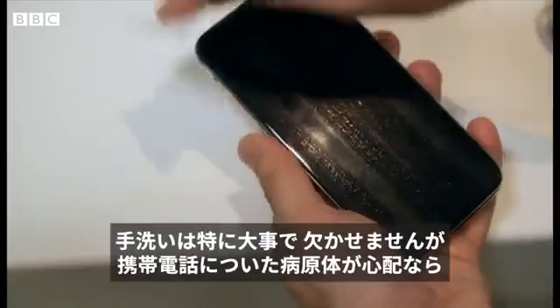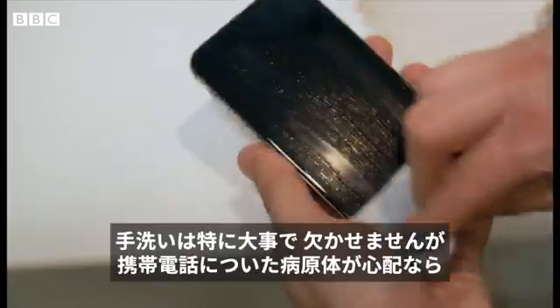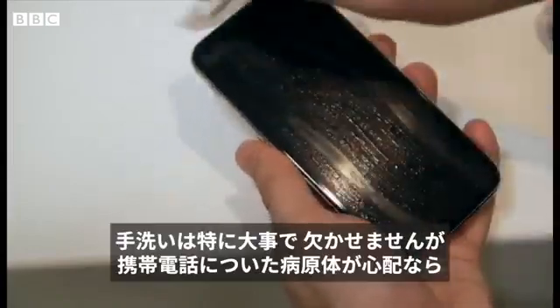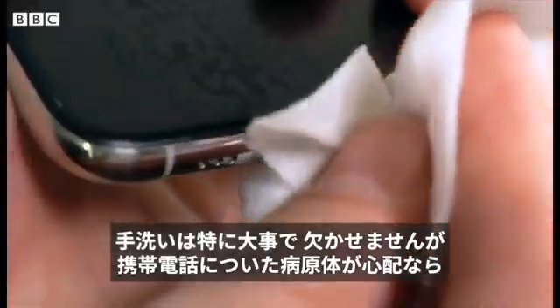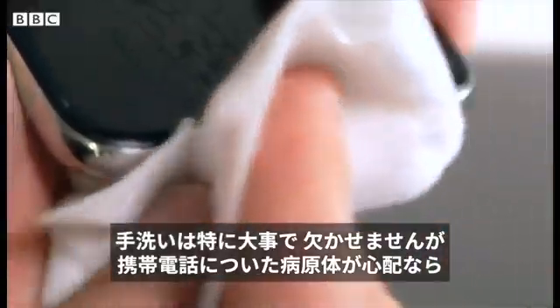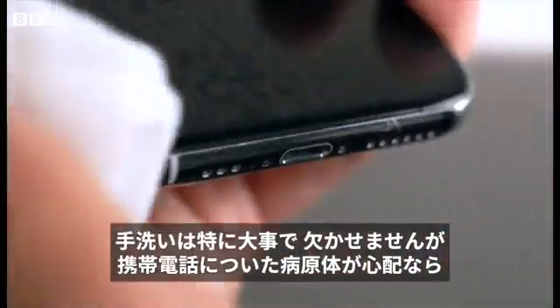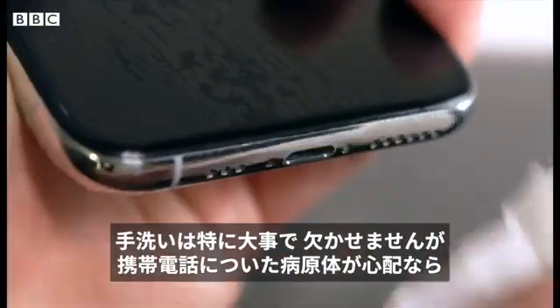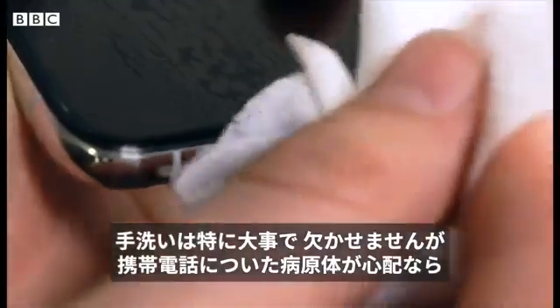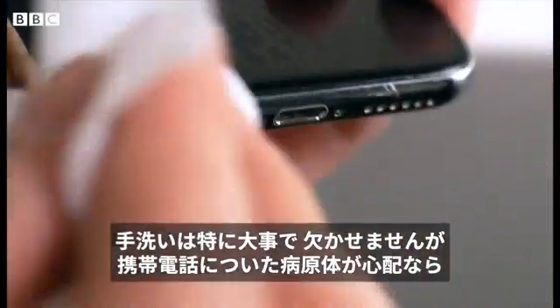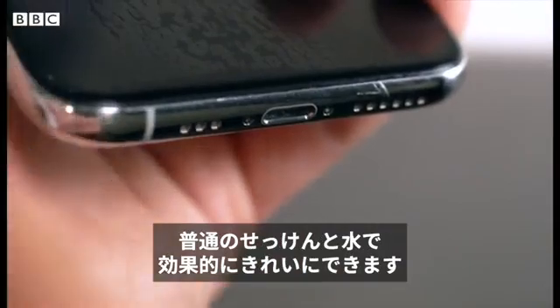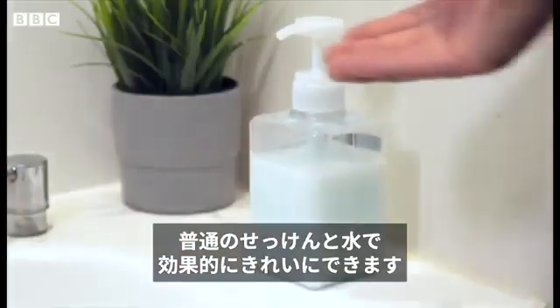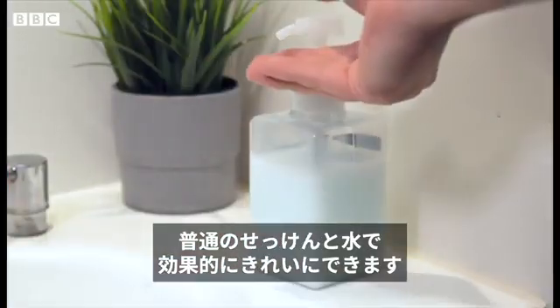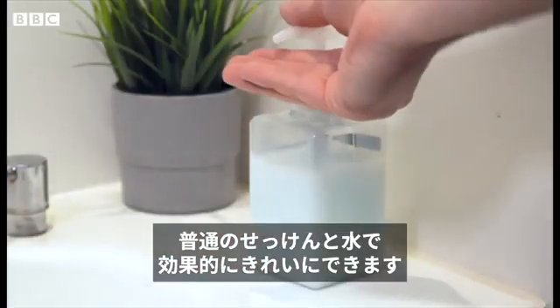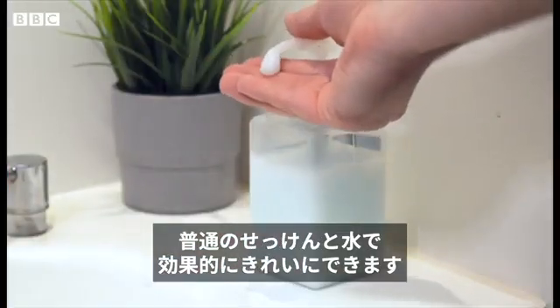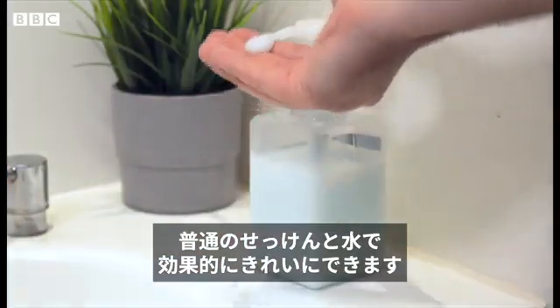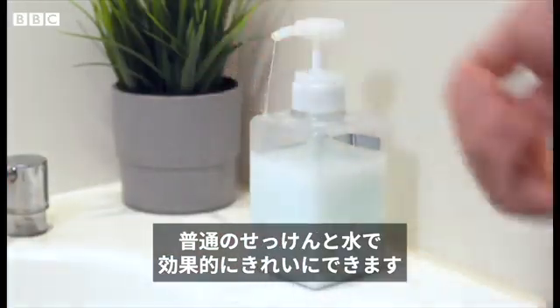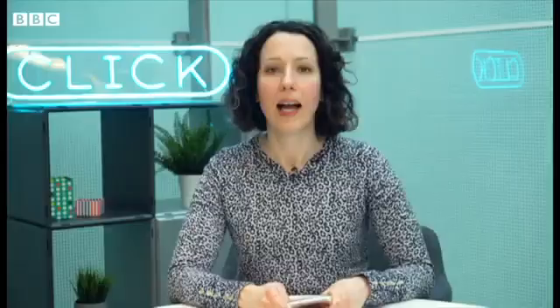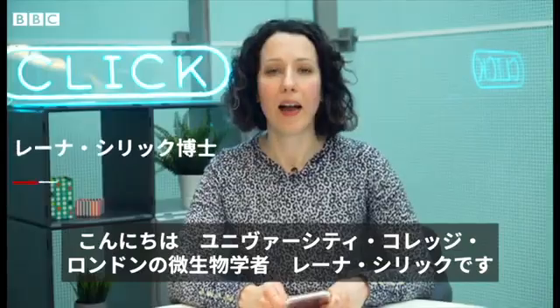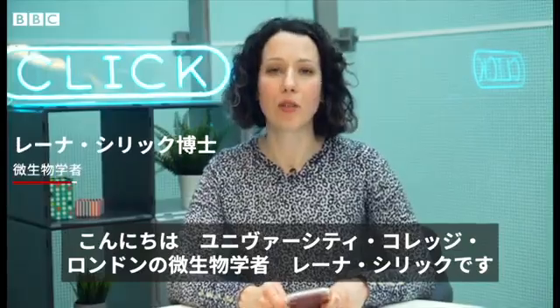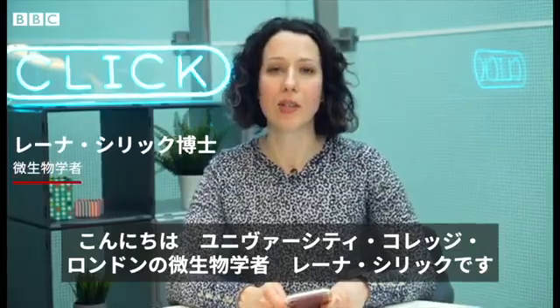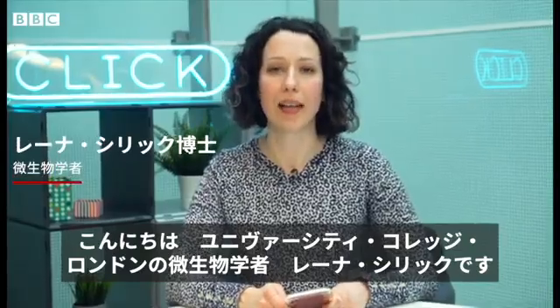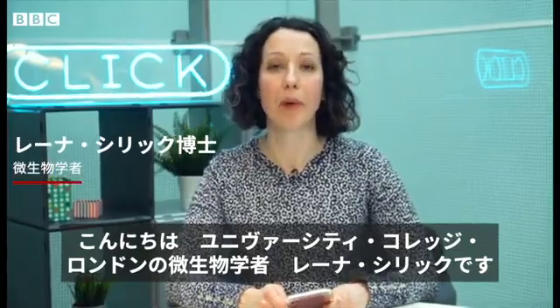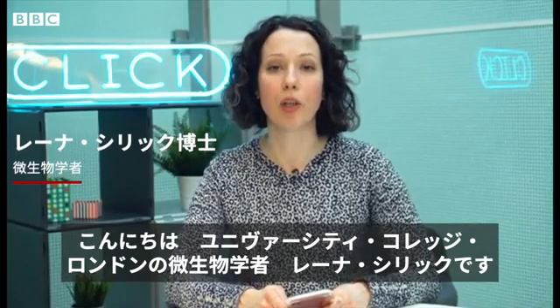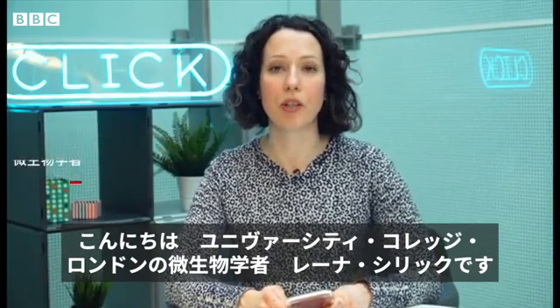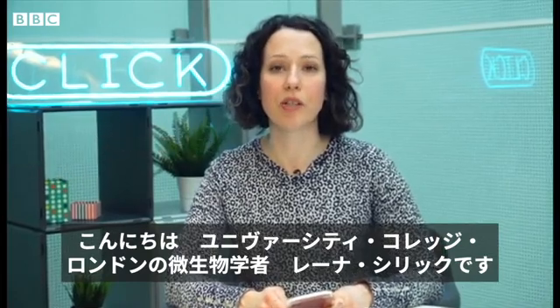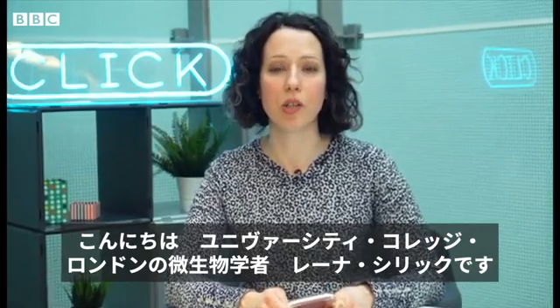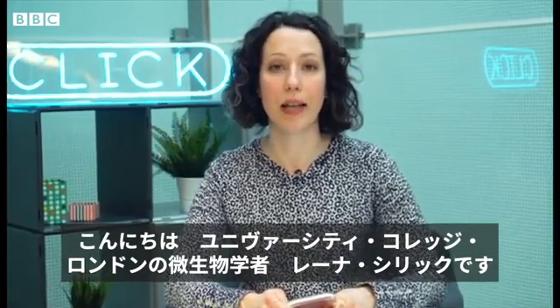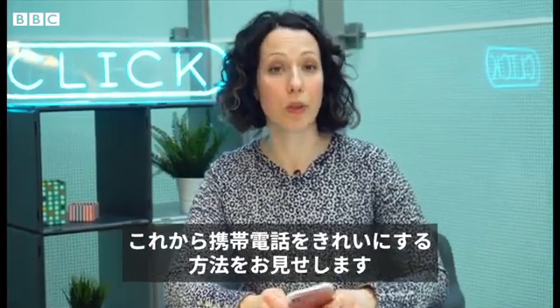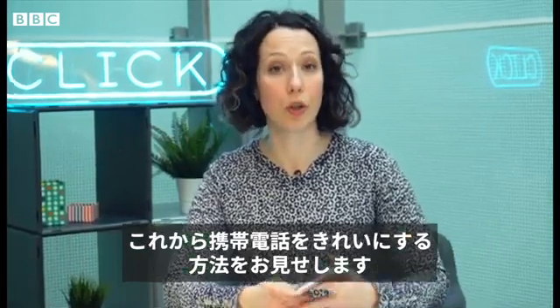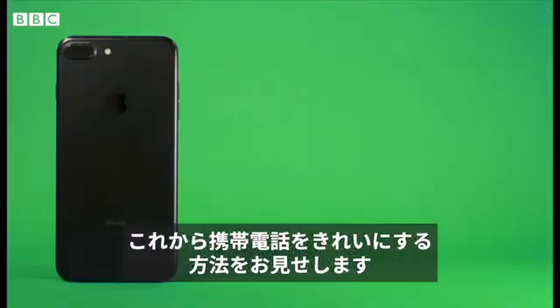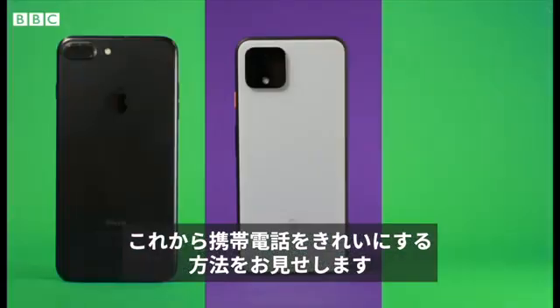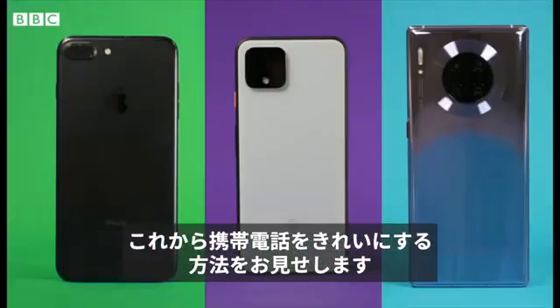While washing your hands is vital, if you're worried about germs on your phone you can clean it effectively with simple soap and water. Hi, I'm Dr. Laina Siric, I'm a microbiologist at University College London and I'm going to show you how to clean your phone.